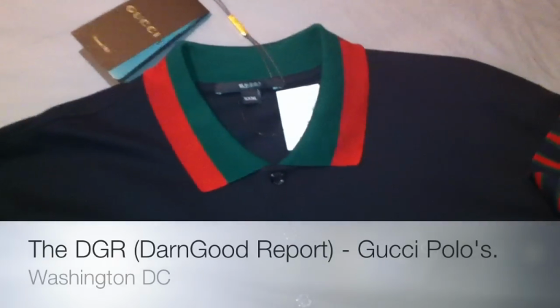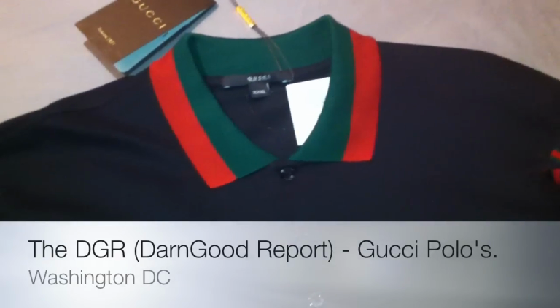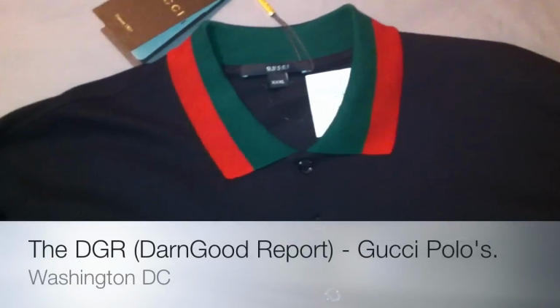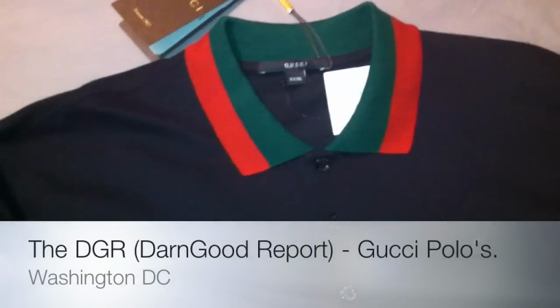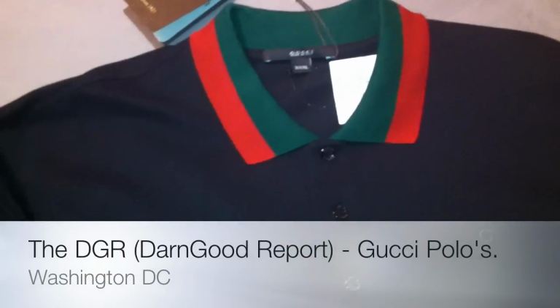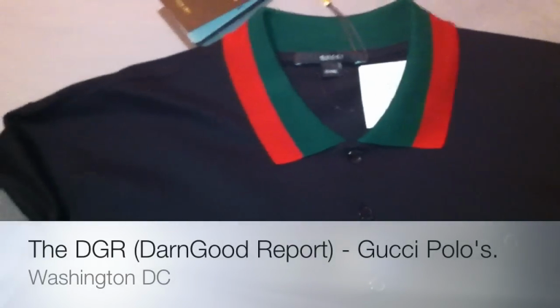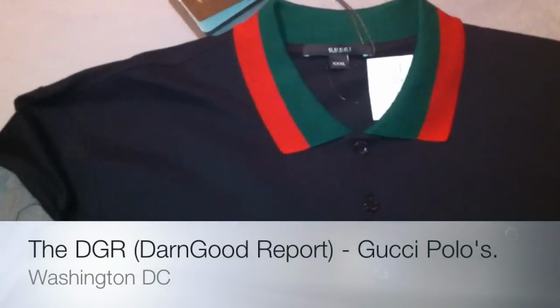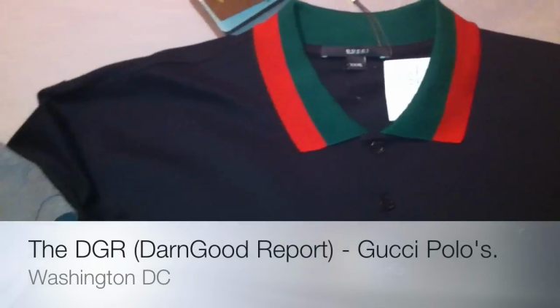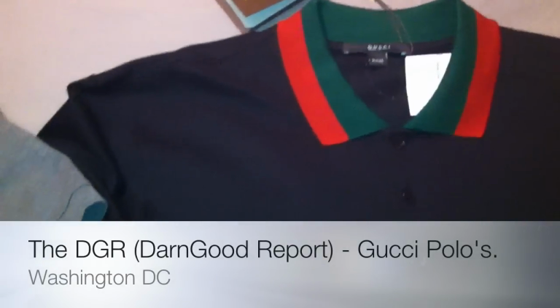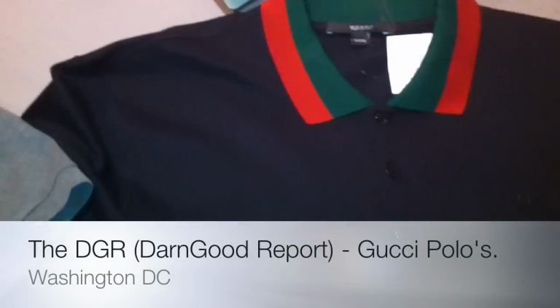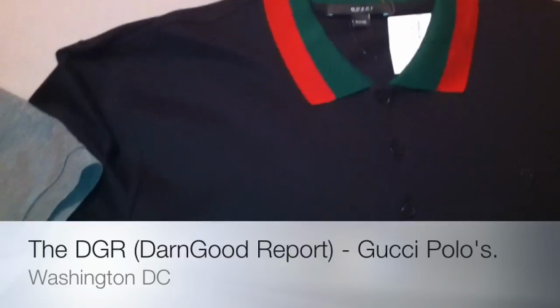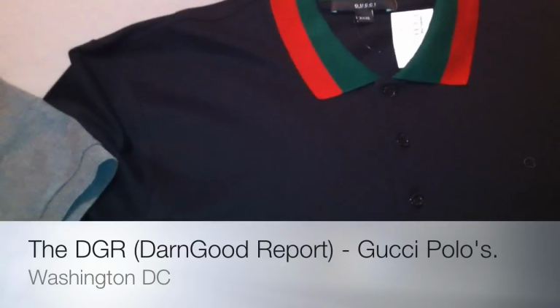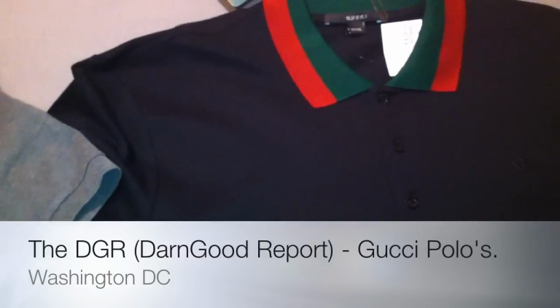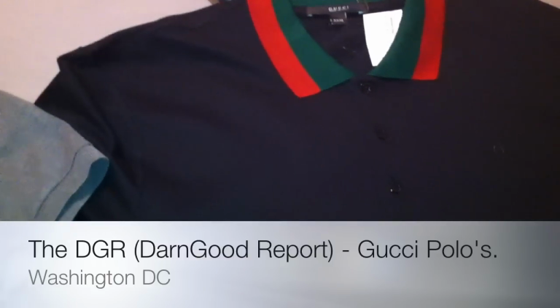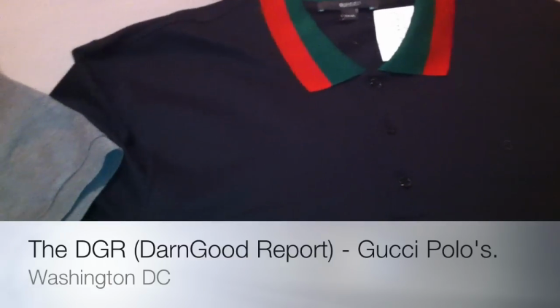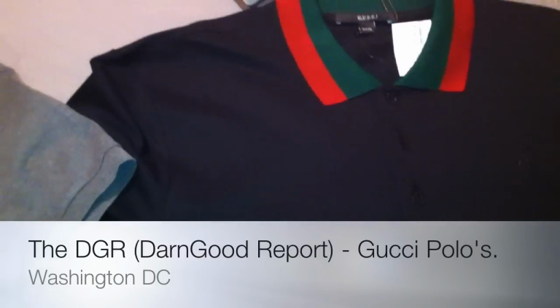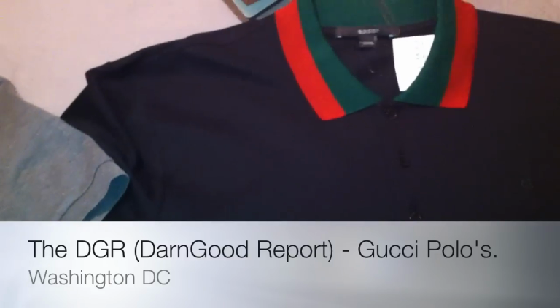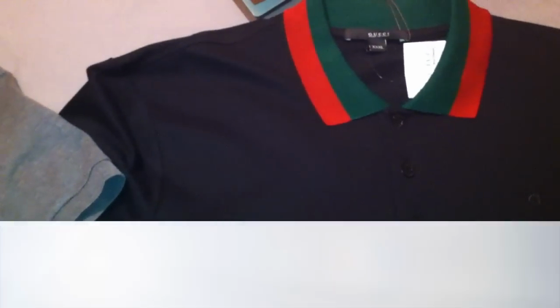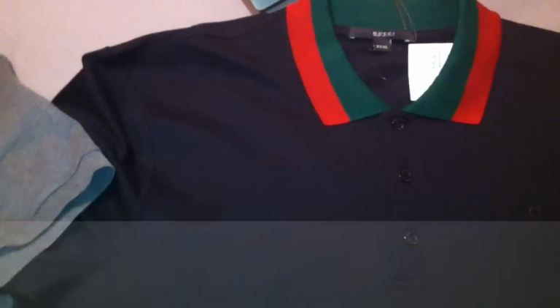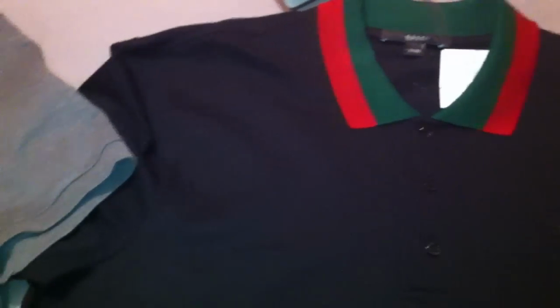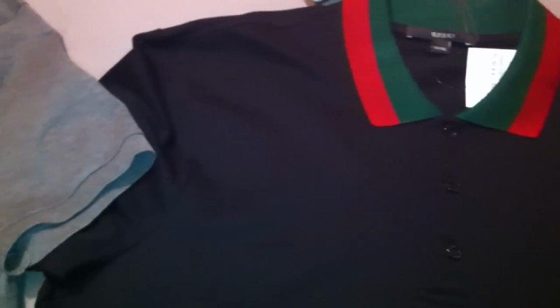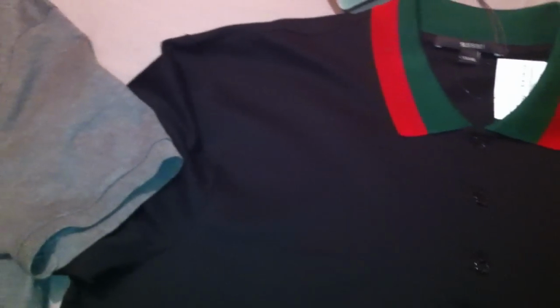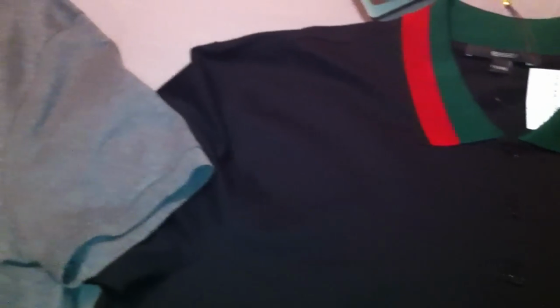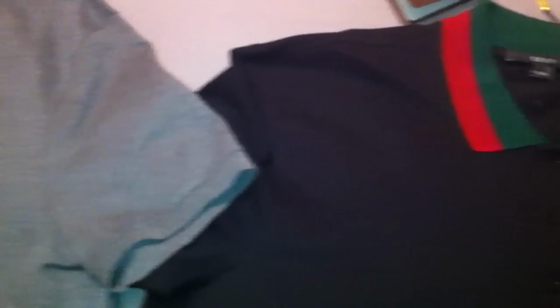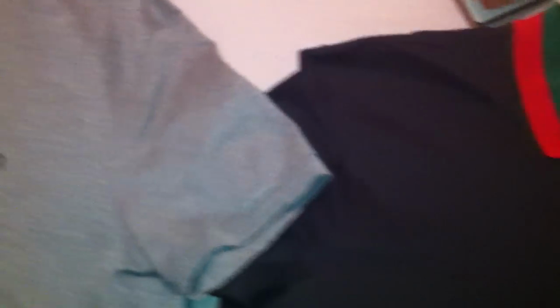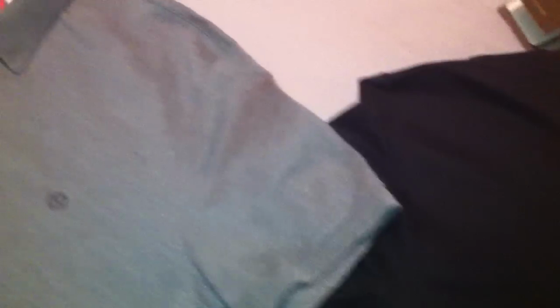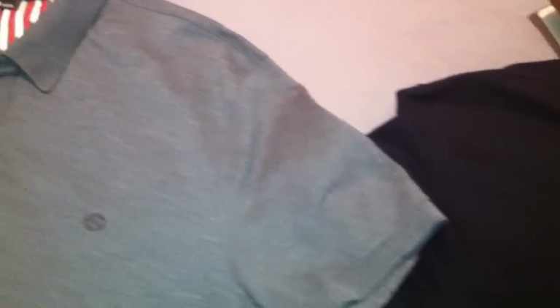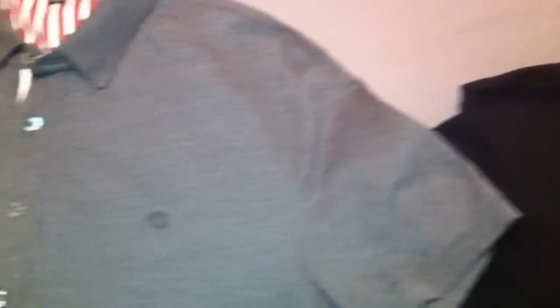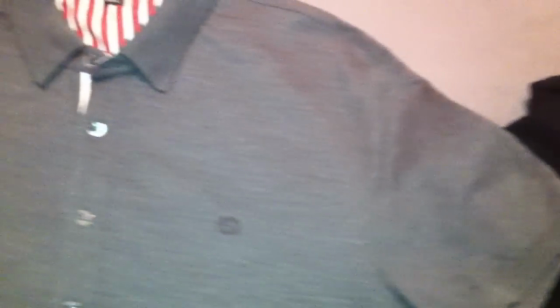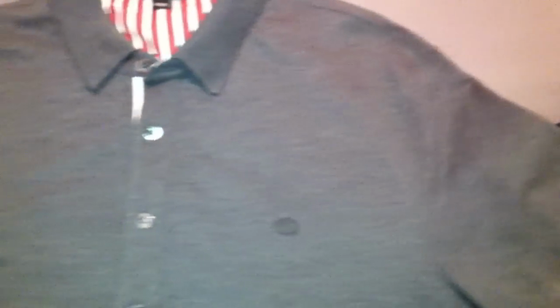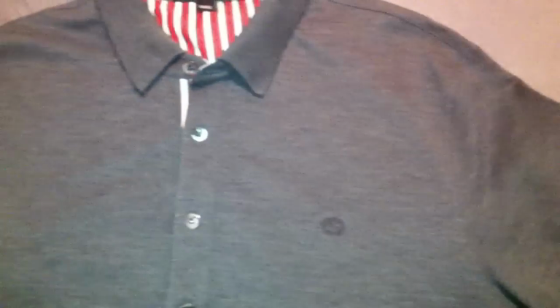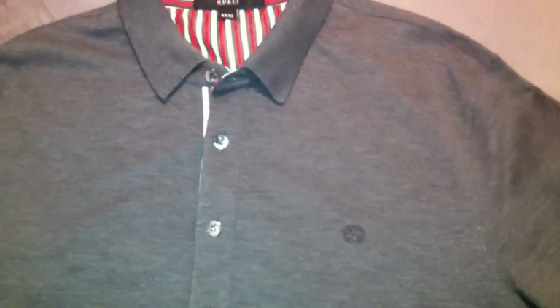What's up folks, this is your boy Don Good. Welcome back to another episode of the DGR — that's the Don Good Report. As you can see, I have some new items for you today.